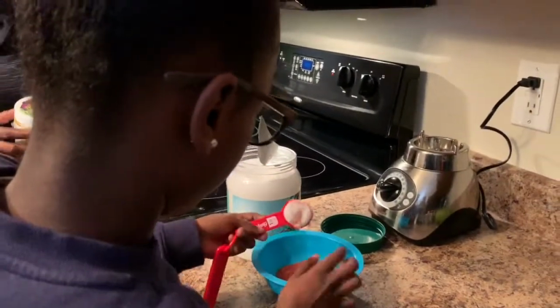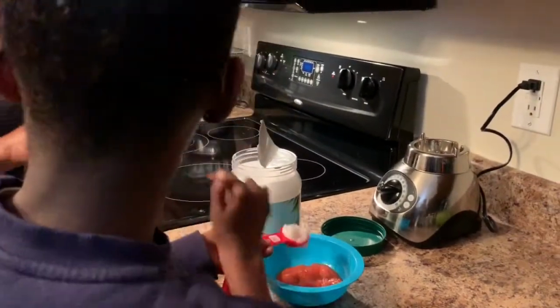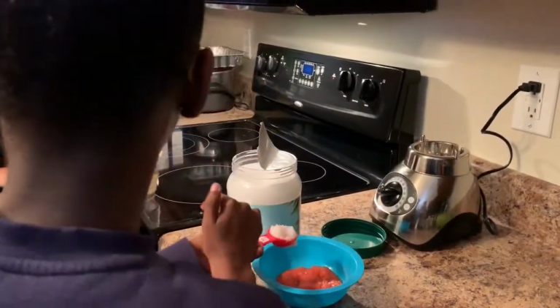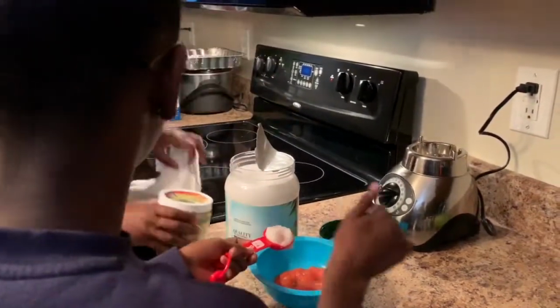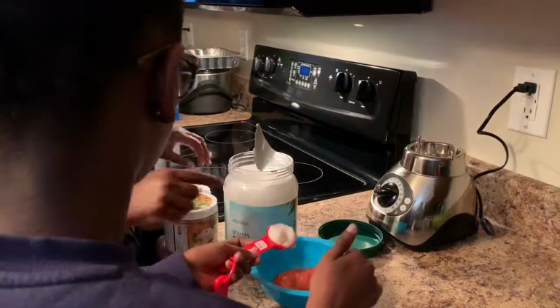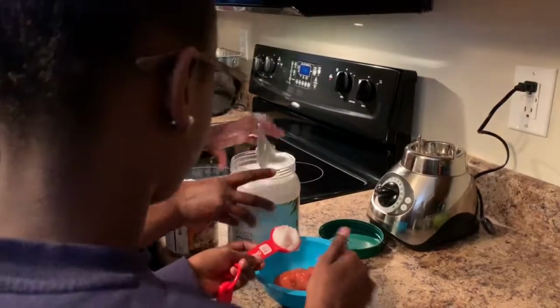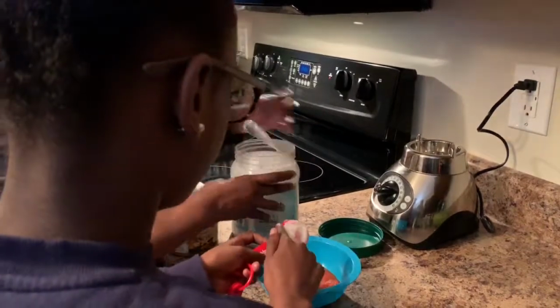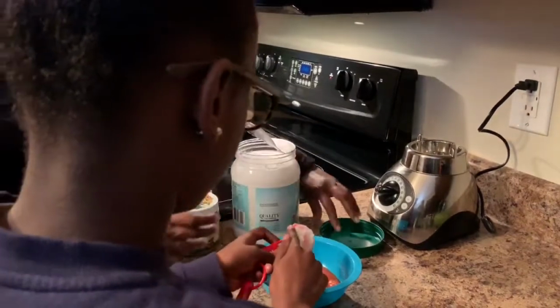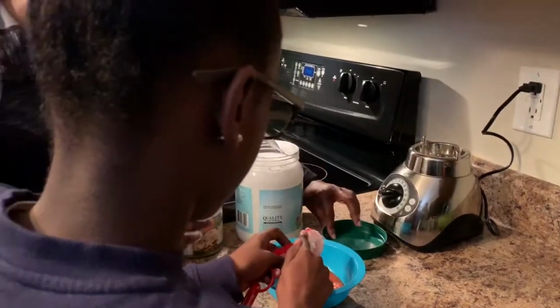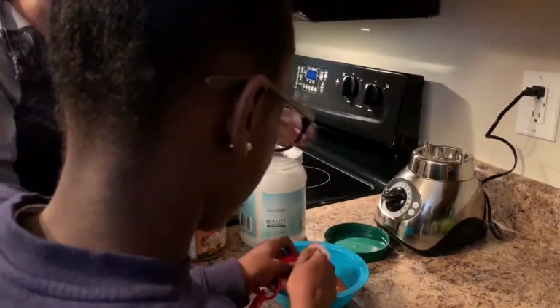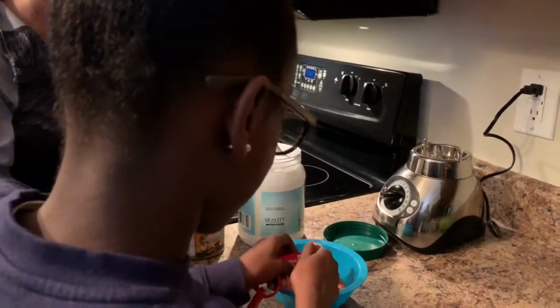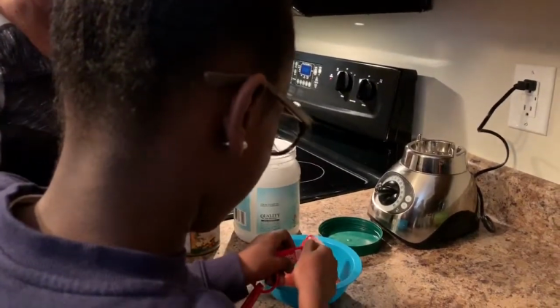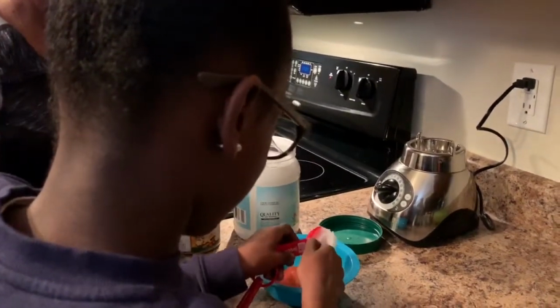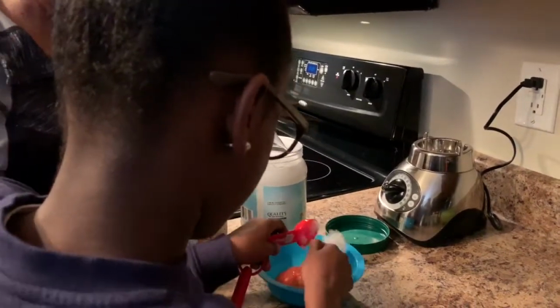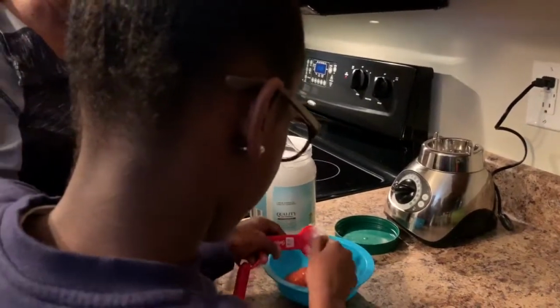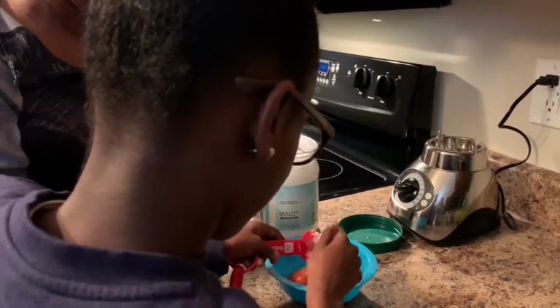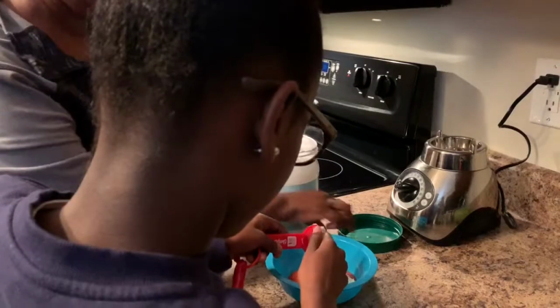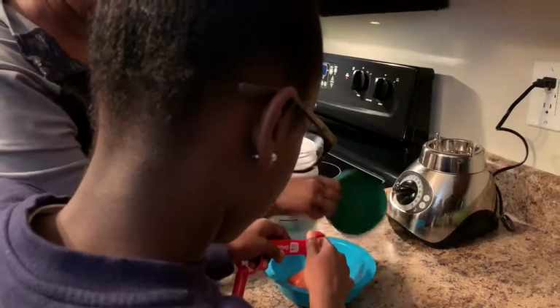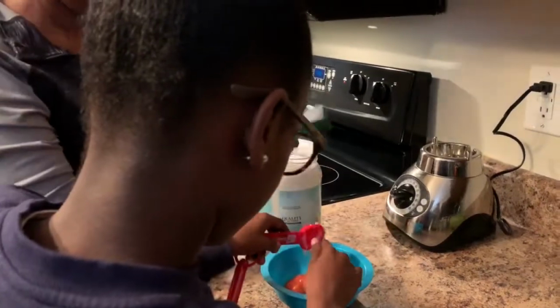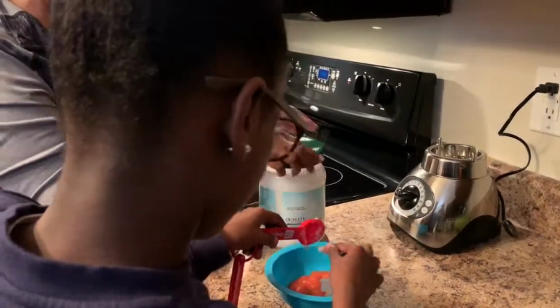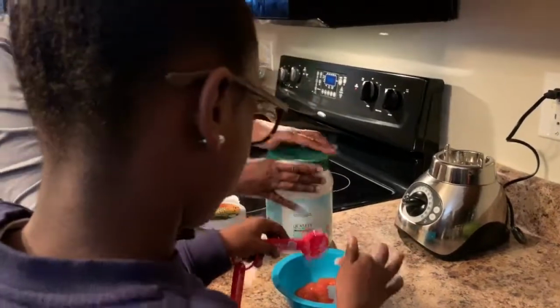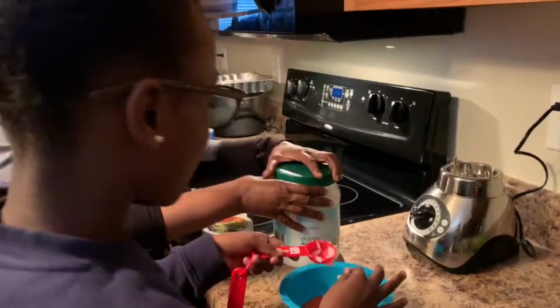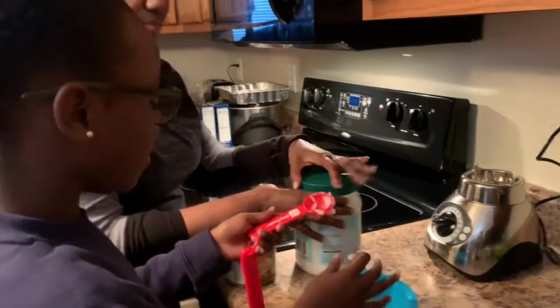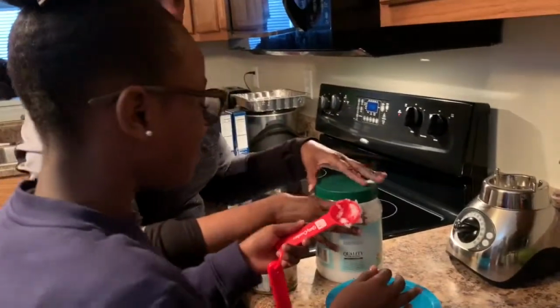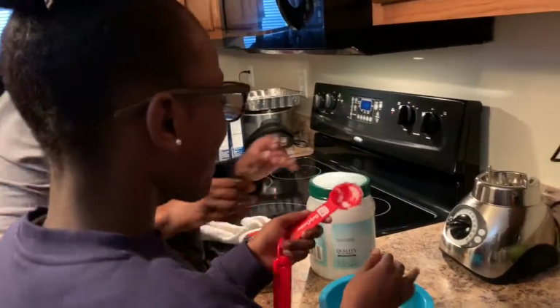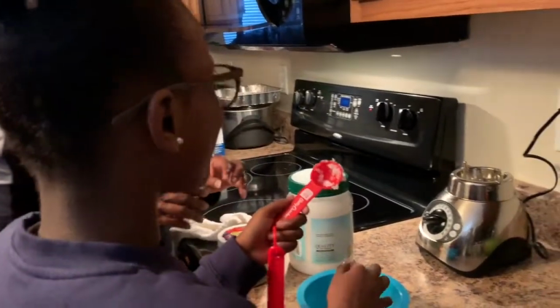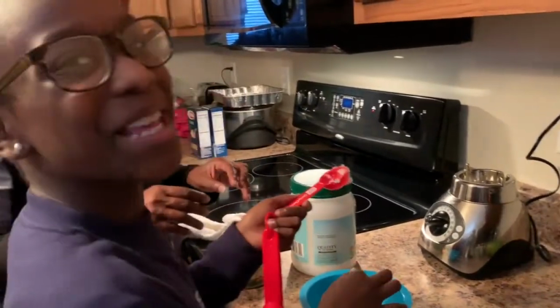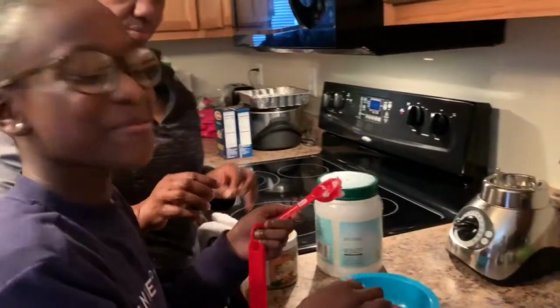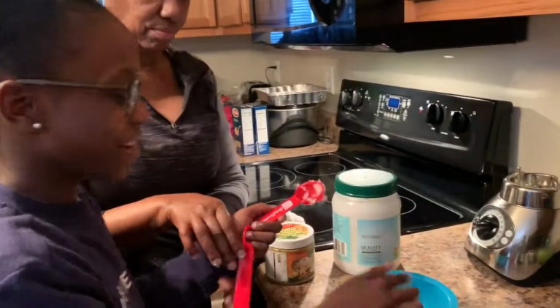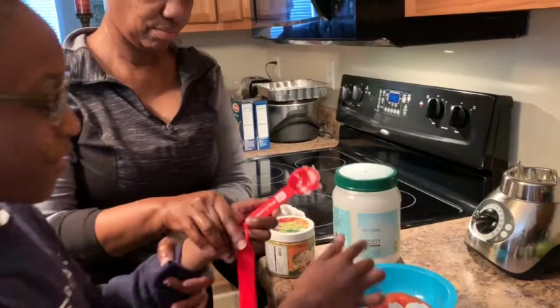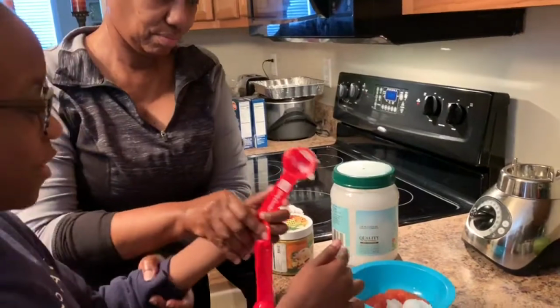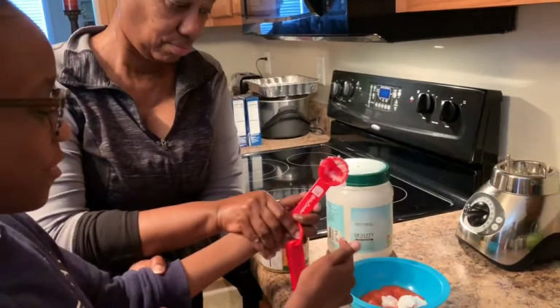Can I get a spoon? Use your finger, that's what you do. That's where you have oil. So you just put one tablespoon of coconut oil in there.